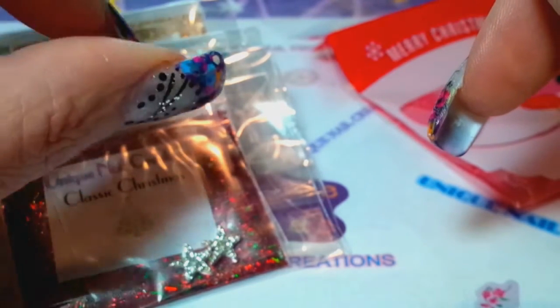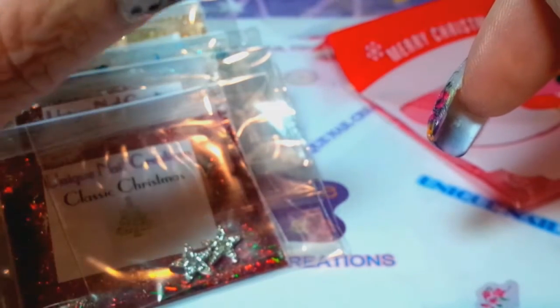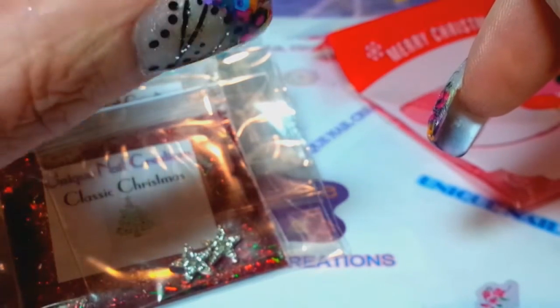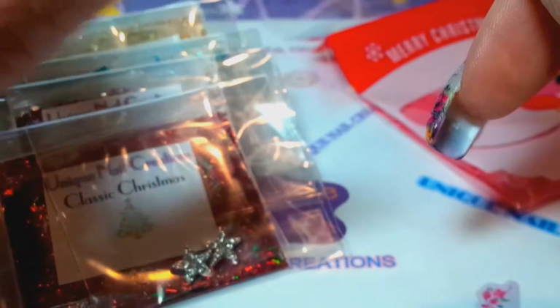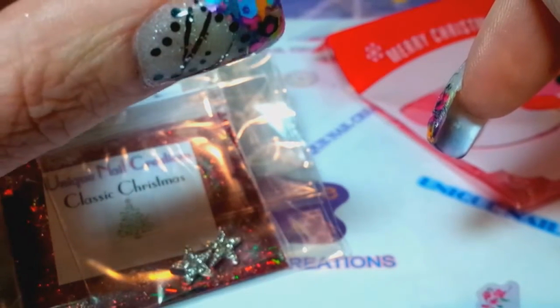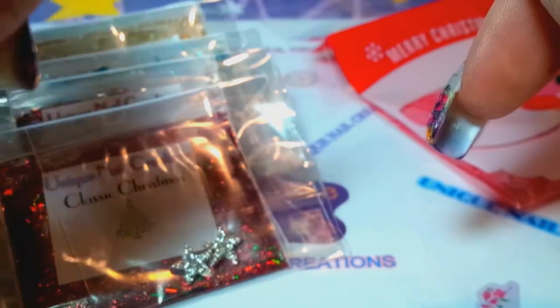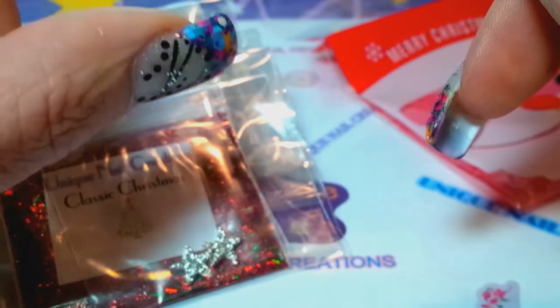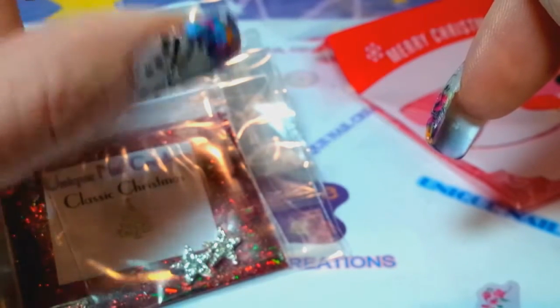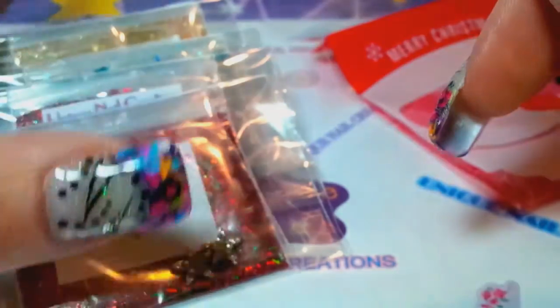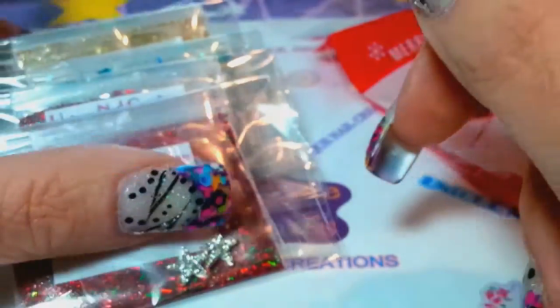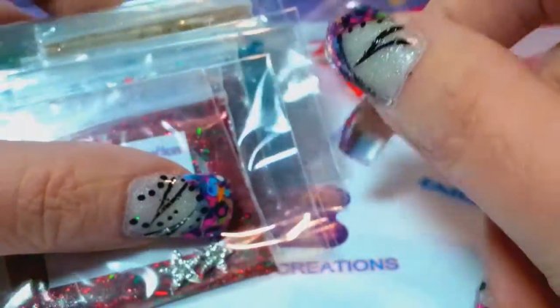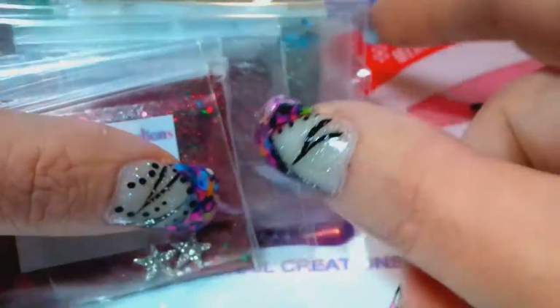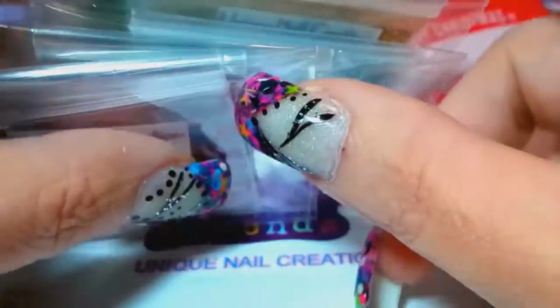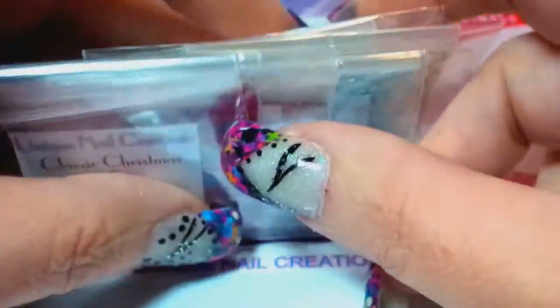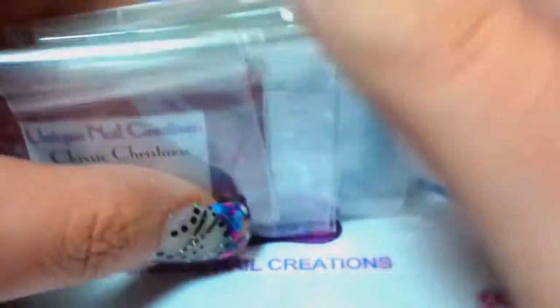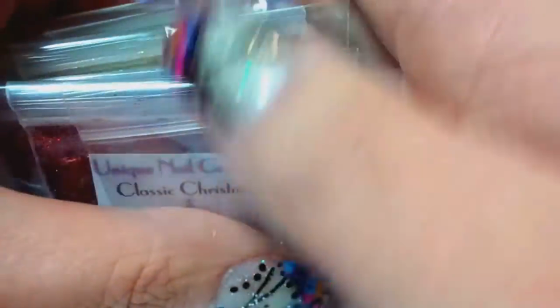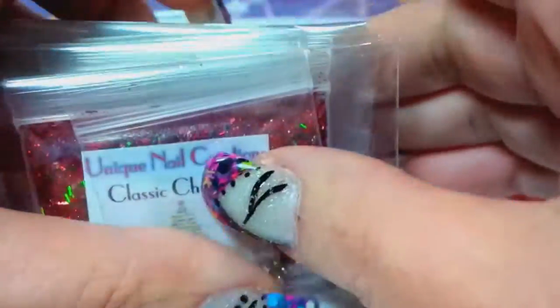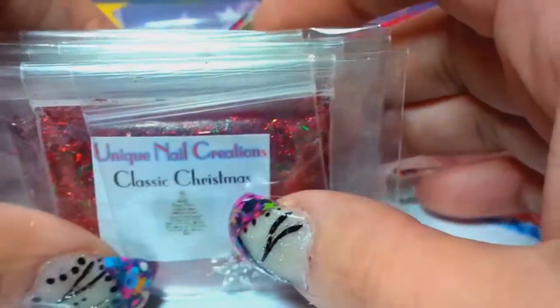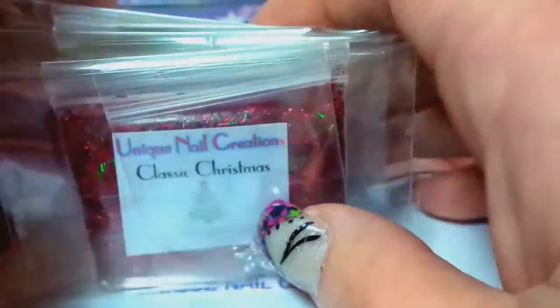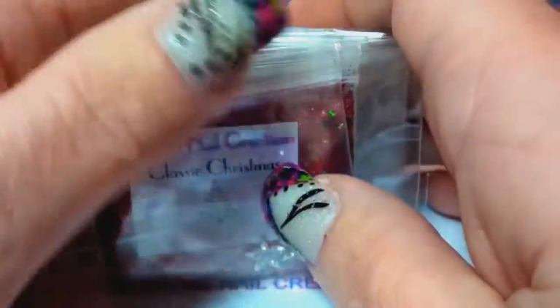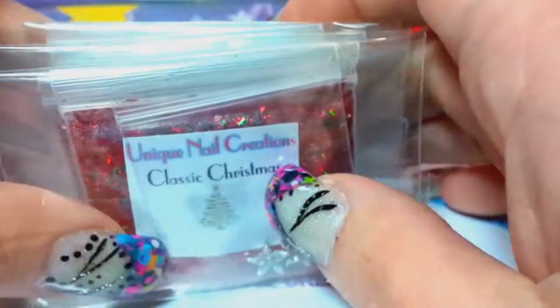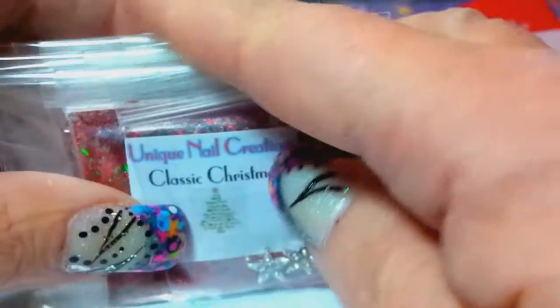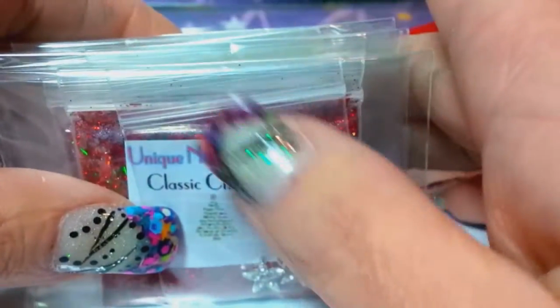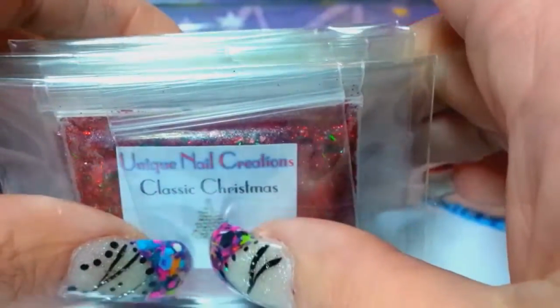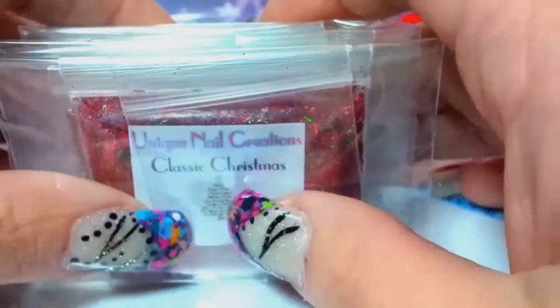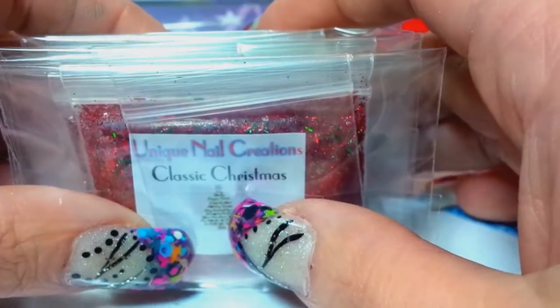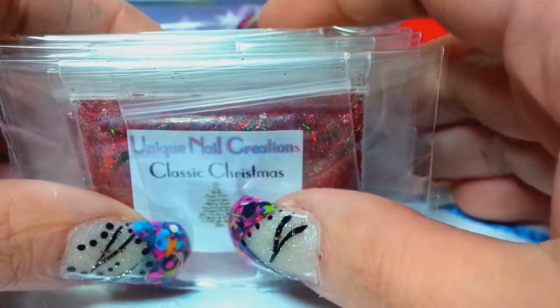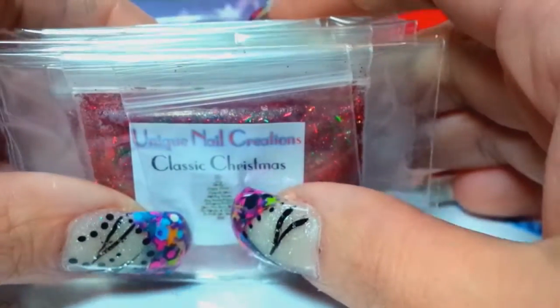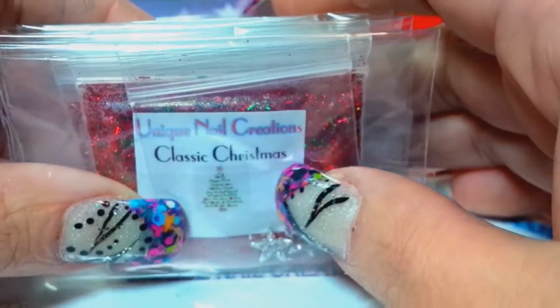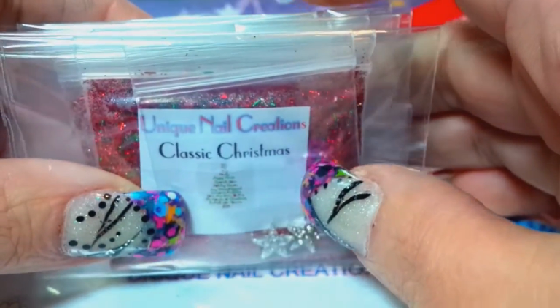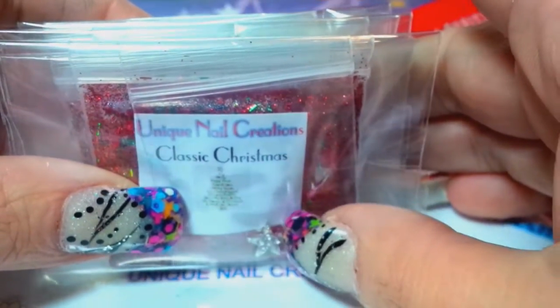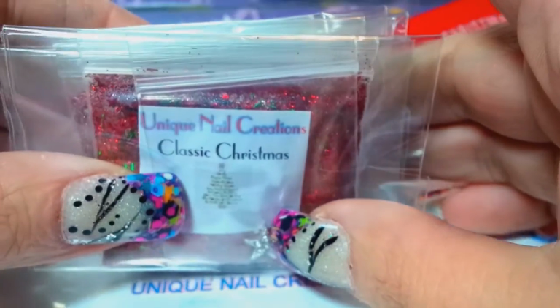$3.50 for shipping in Canada and $5 shipping for overseas, and you will get tracking no matter if you're U.S., overseas, or Canada. I will get them shipped out immediately as soon as your payment clears through PayPal.